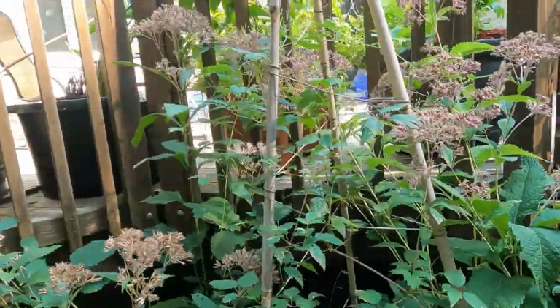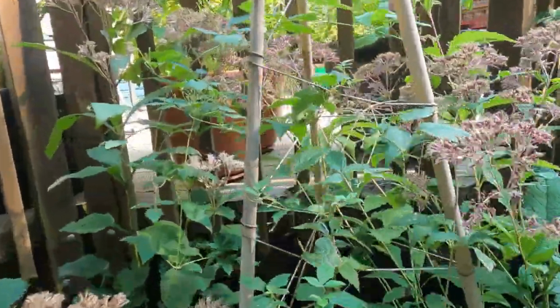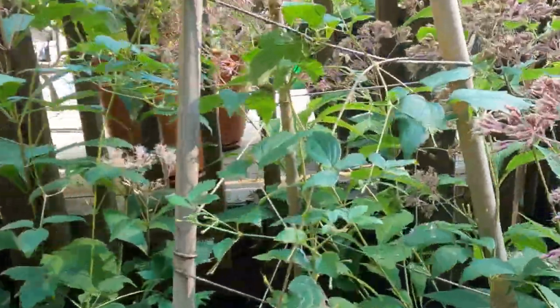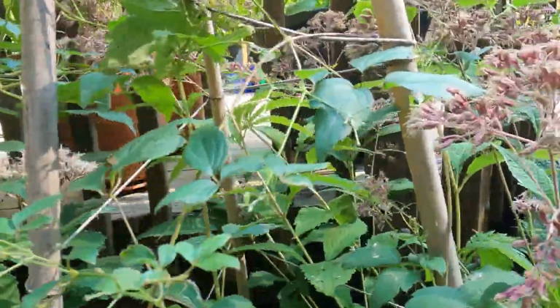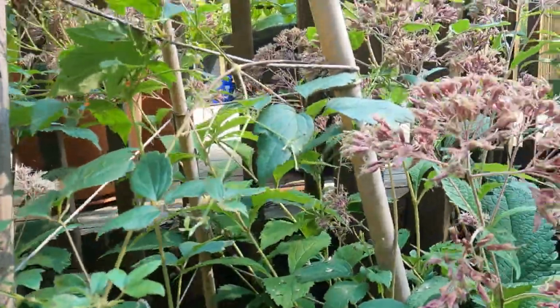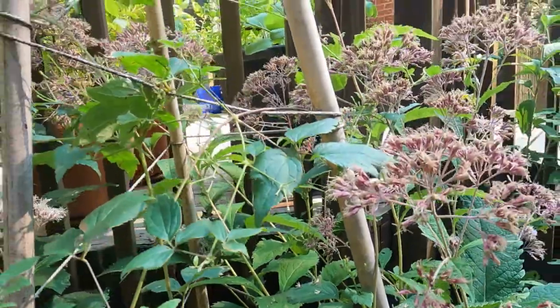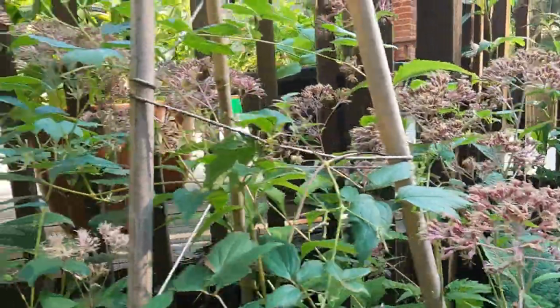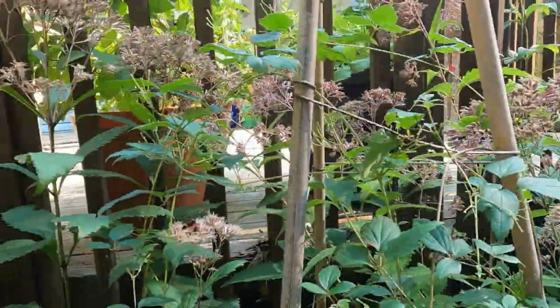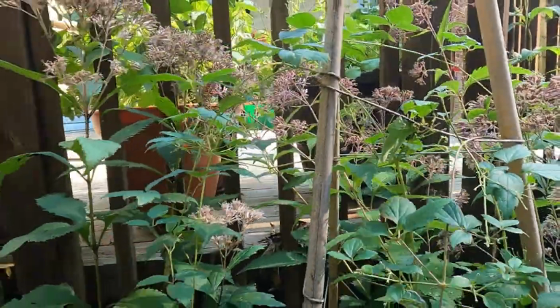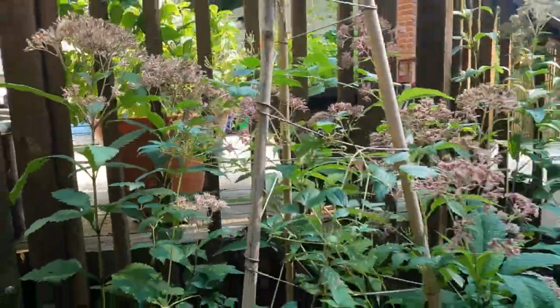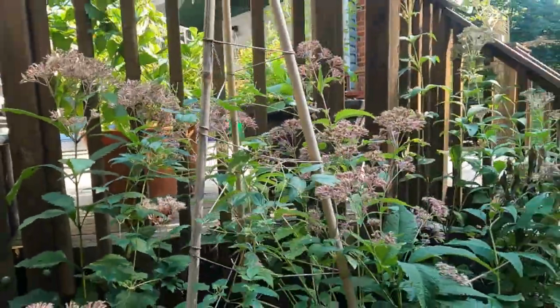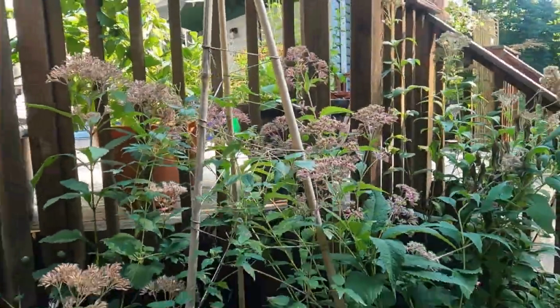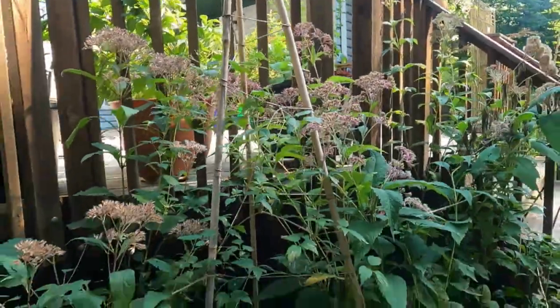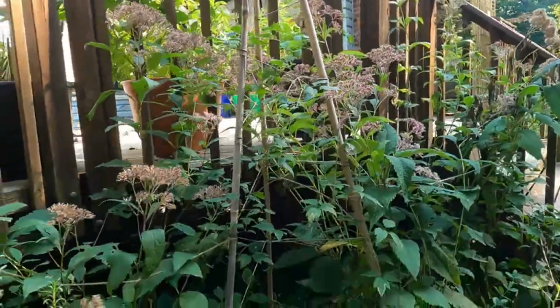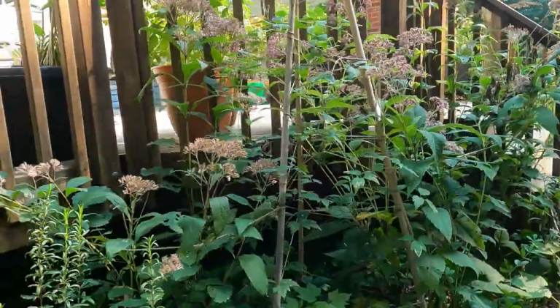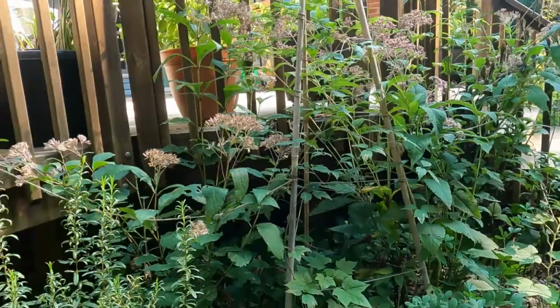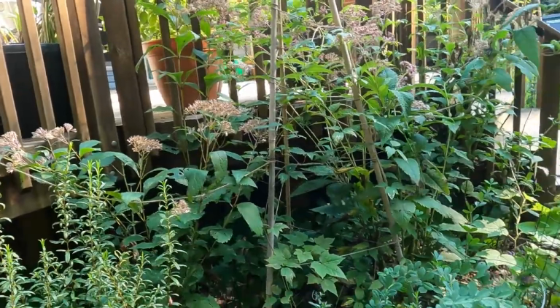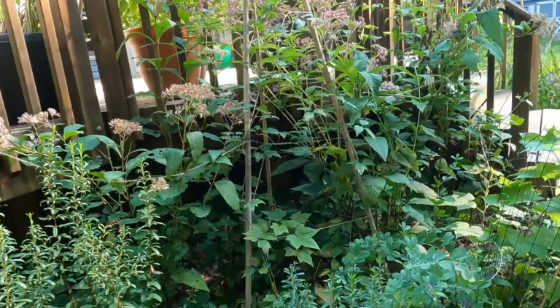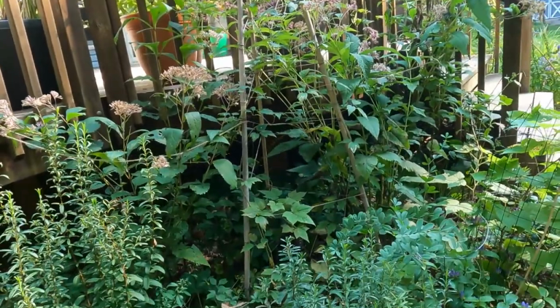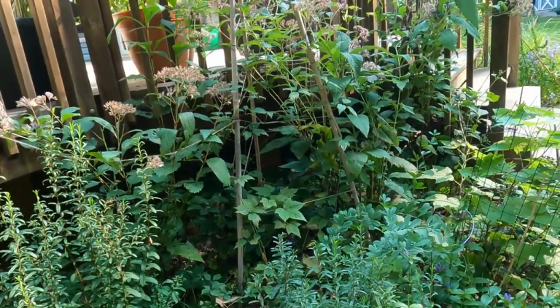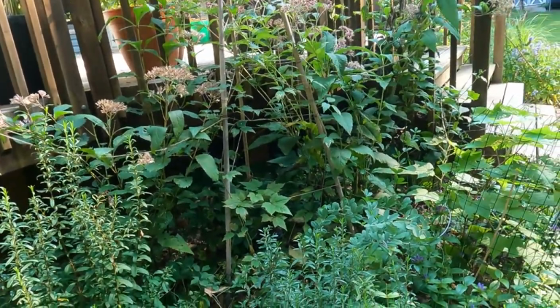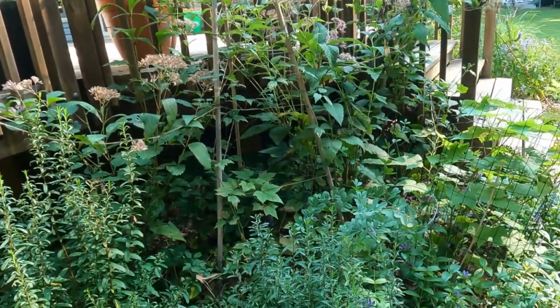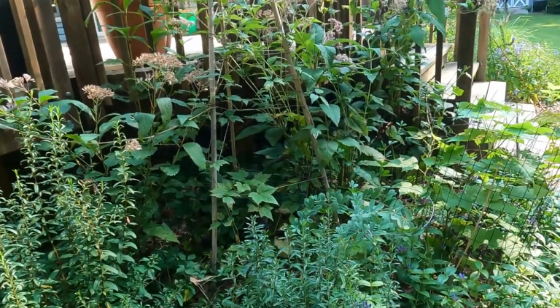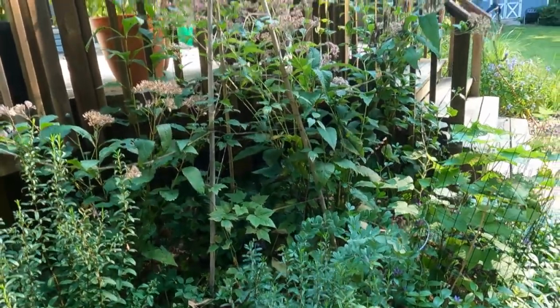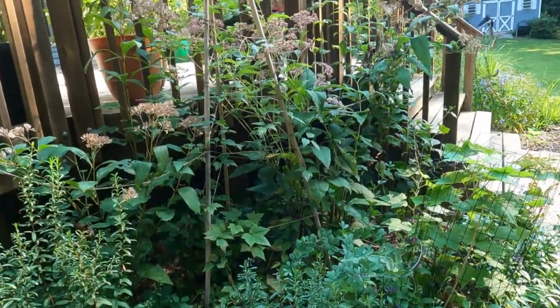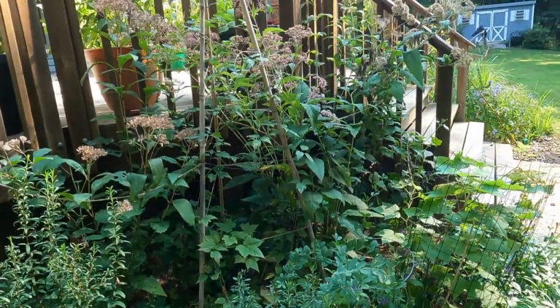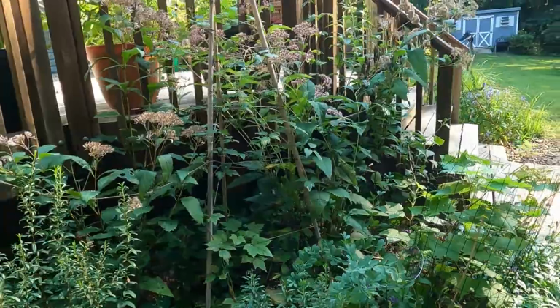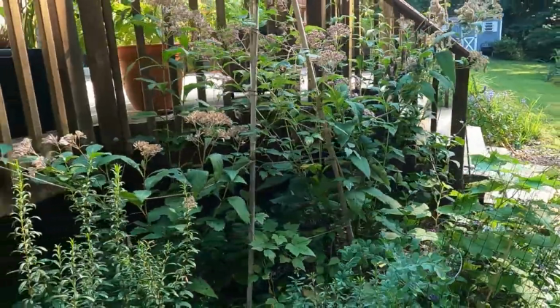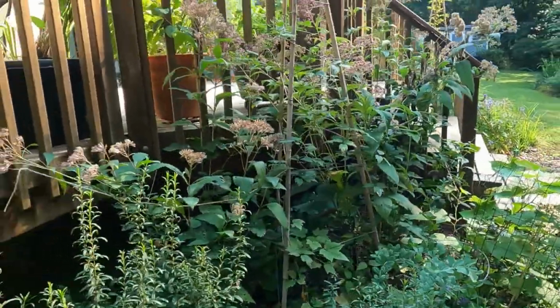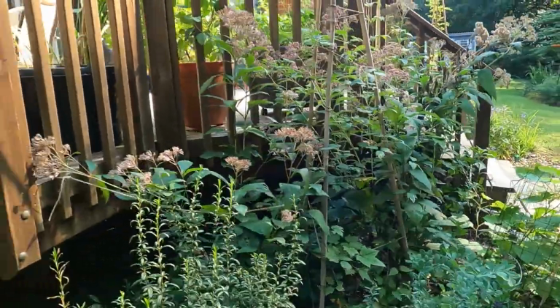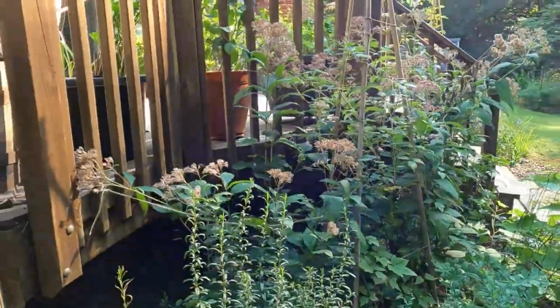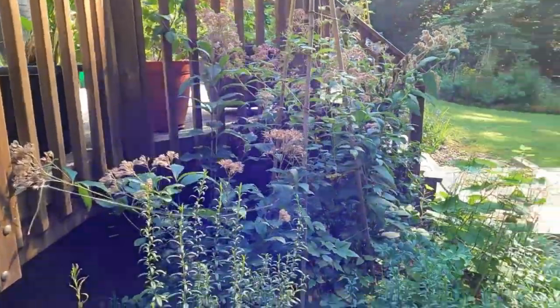For the most part they've gone over as far as beautiful blooms go, but that is a great plant to replace the butterfly bush.